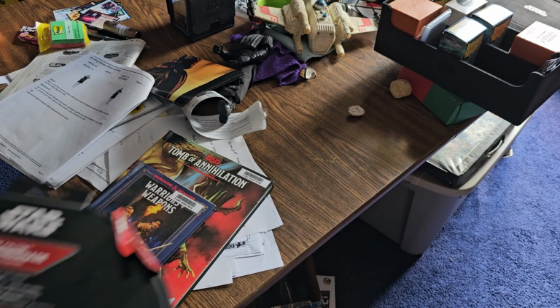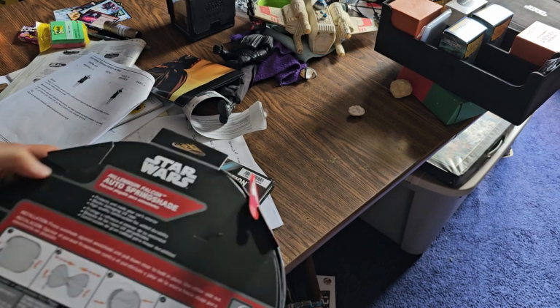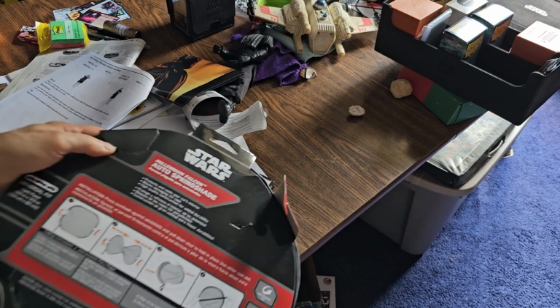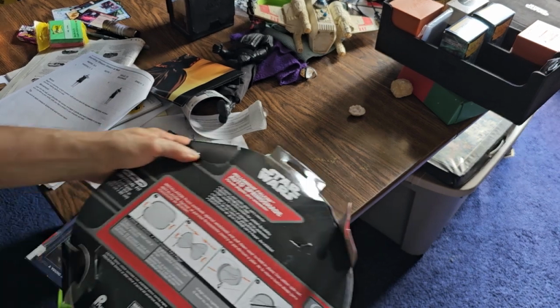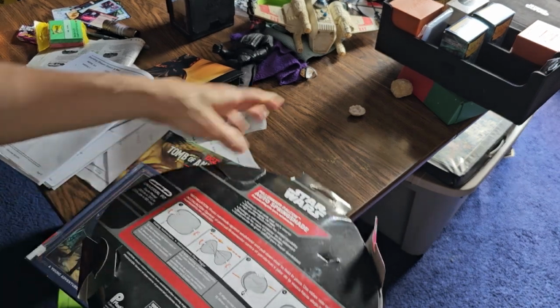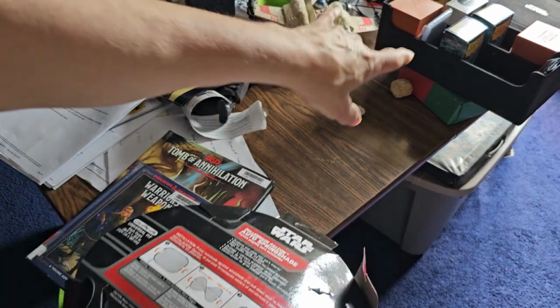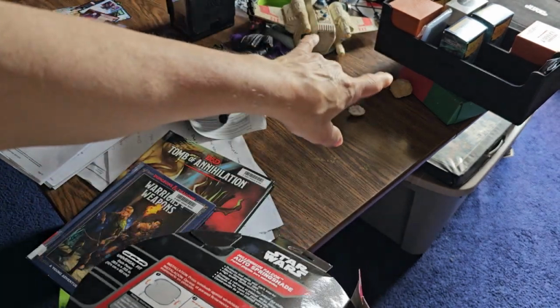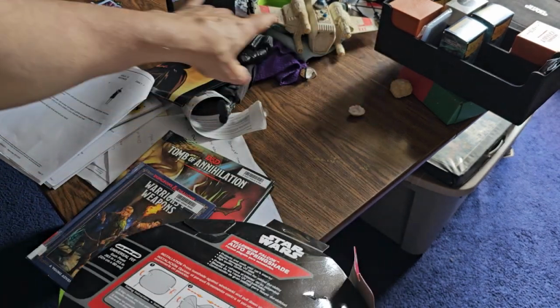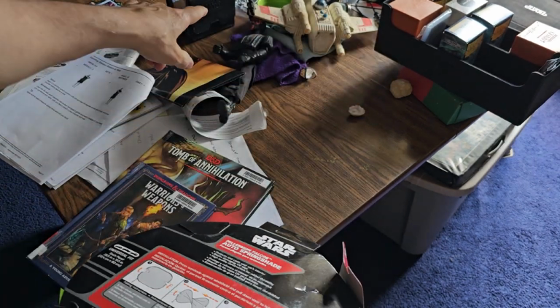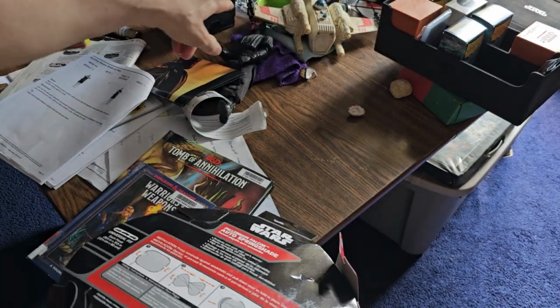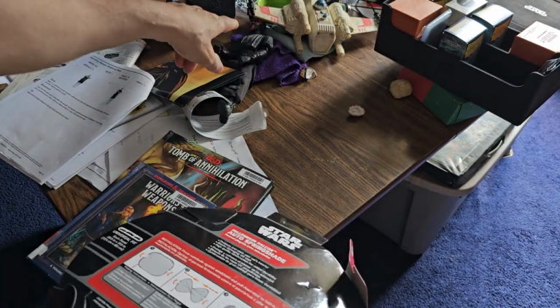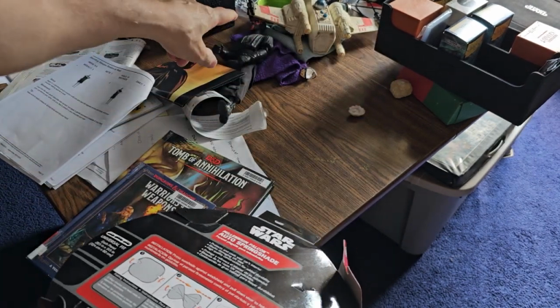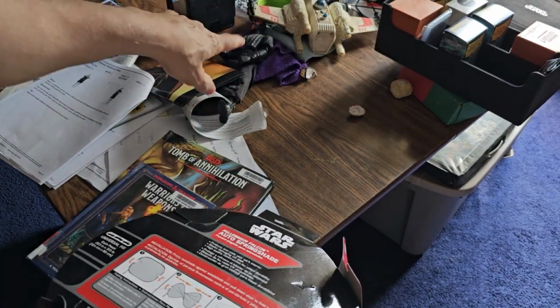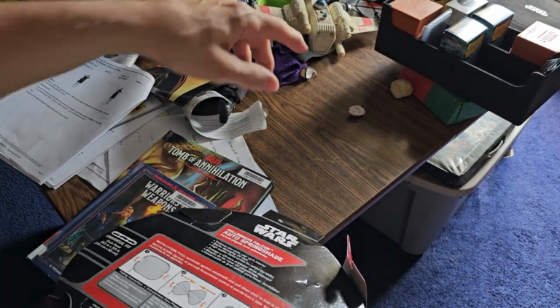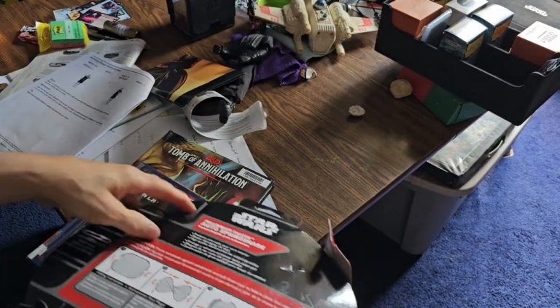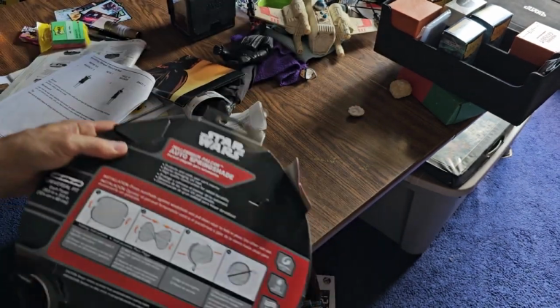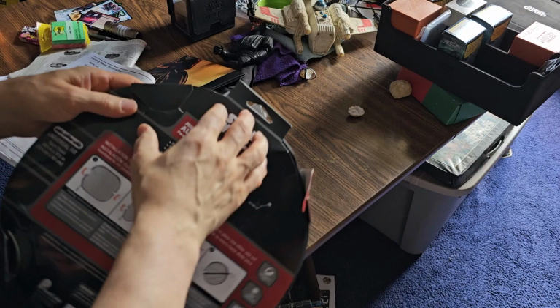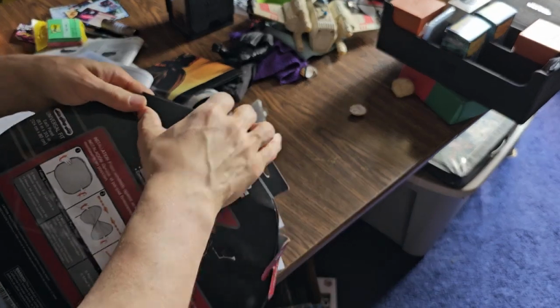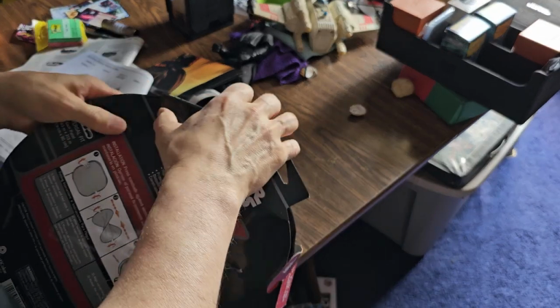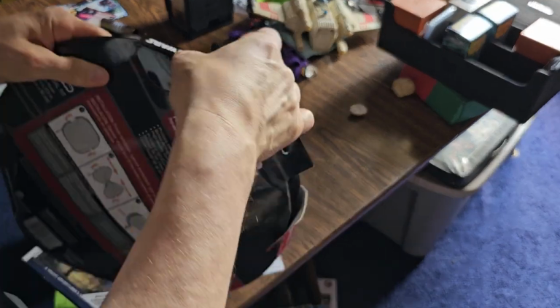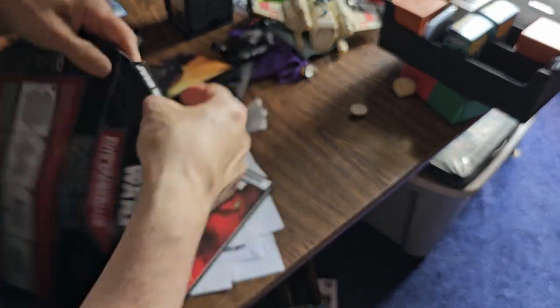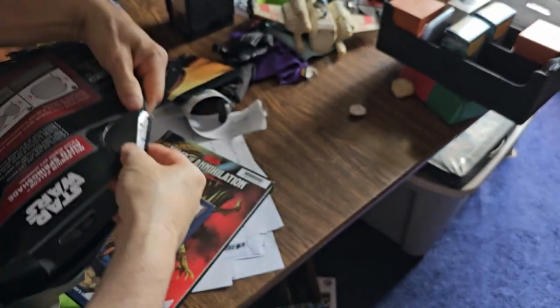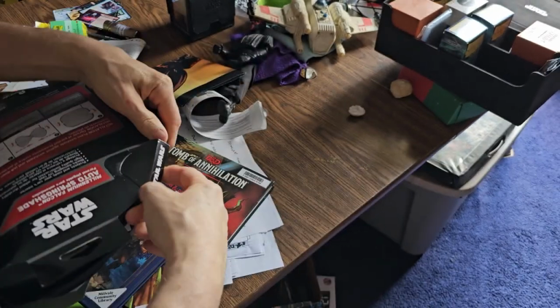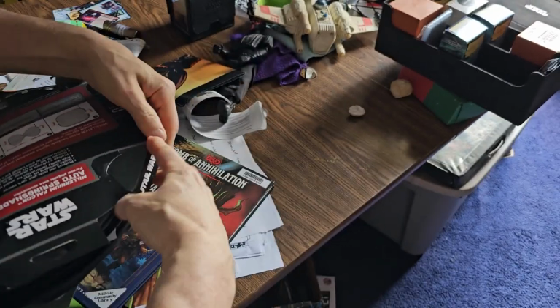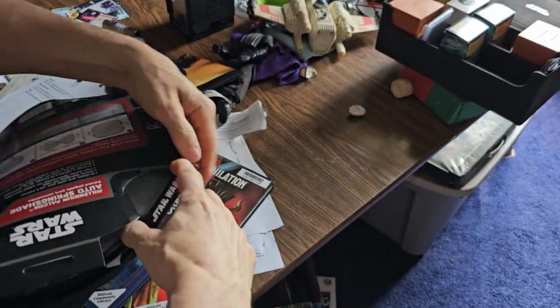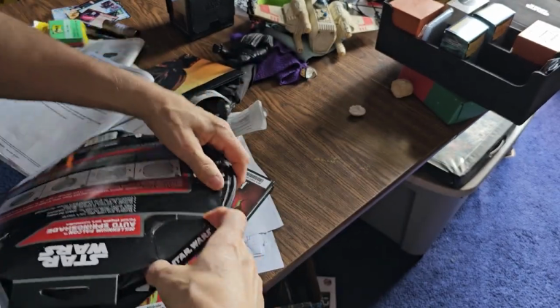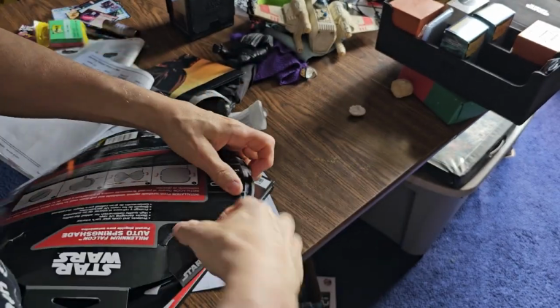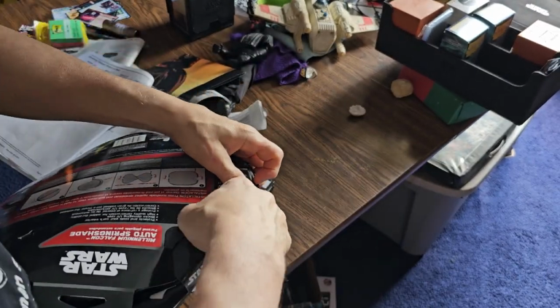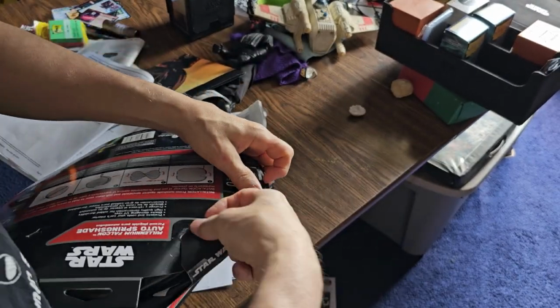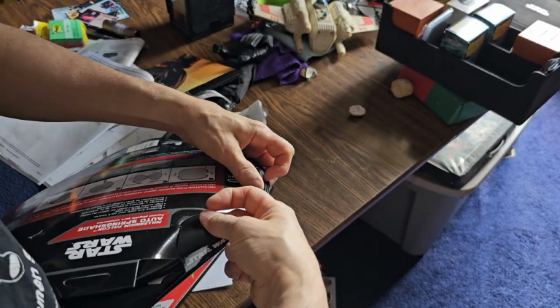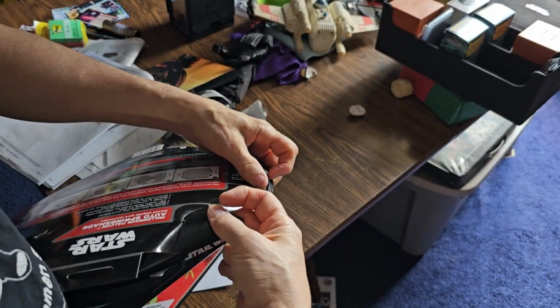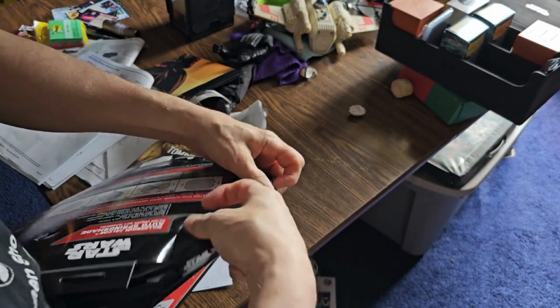You can't tell I'm a Star Wars fan — I have Star Wars cards over there, an X-Wing over here, and action figures under the table.